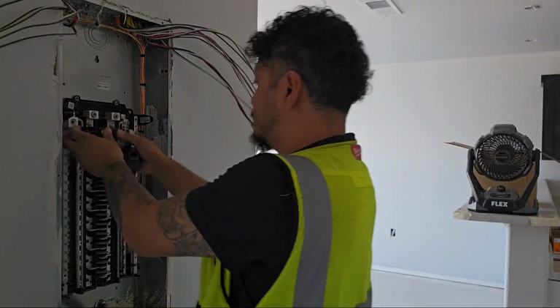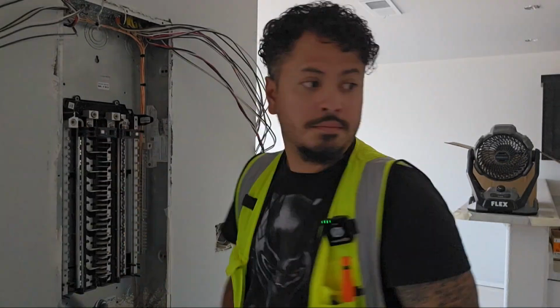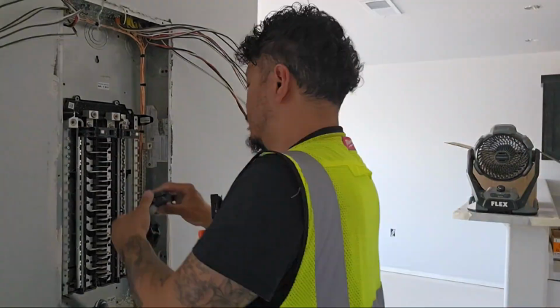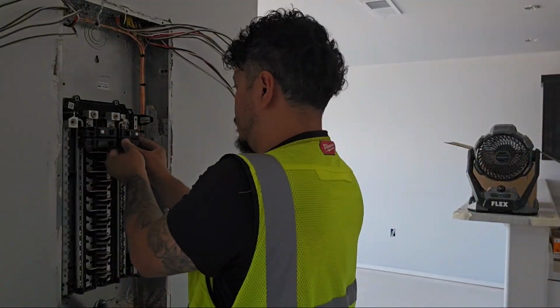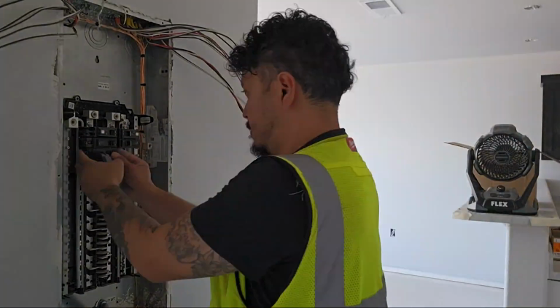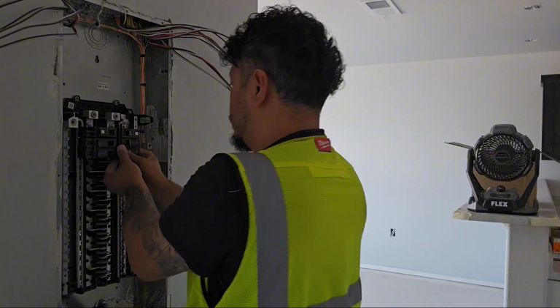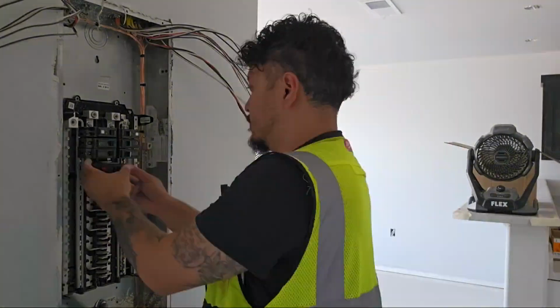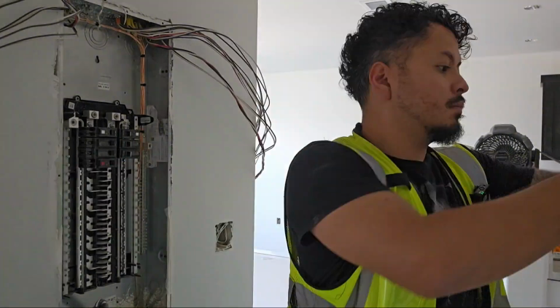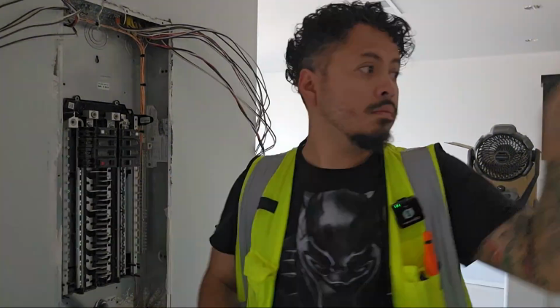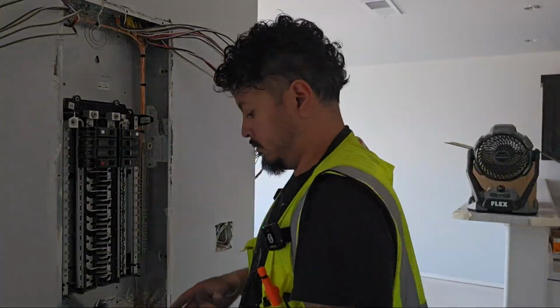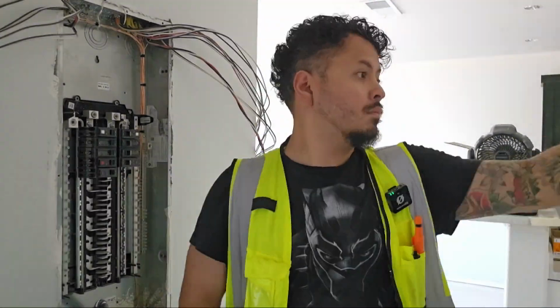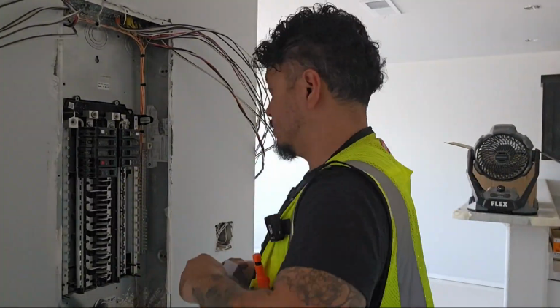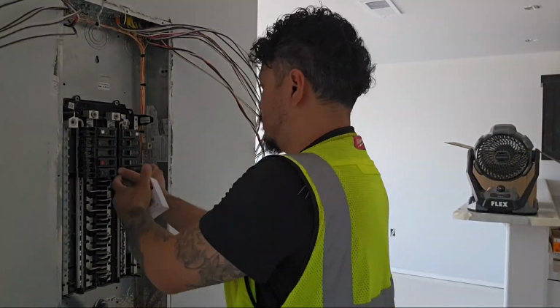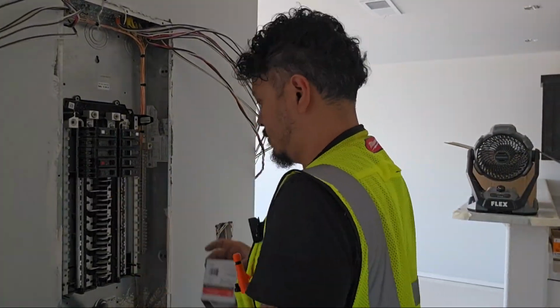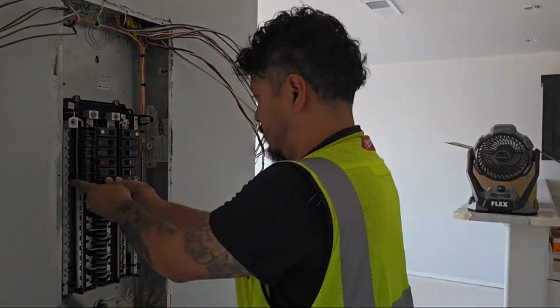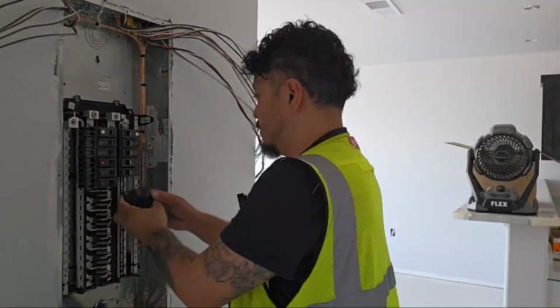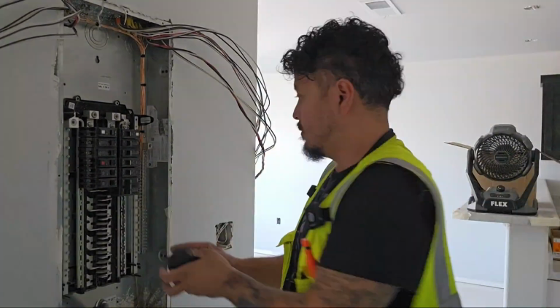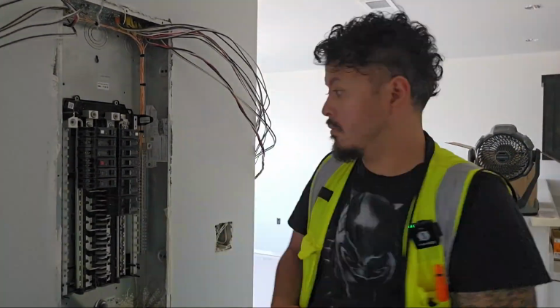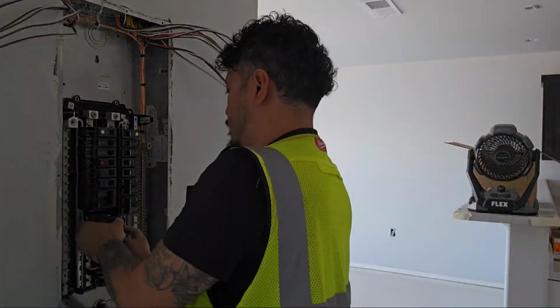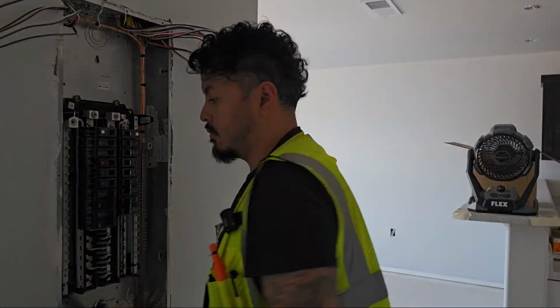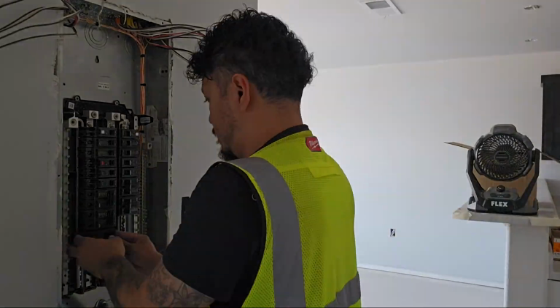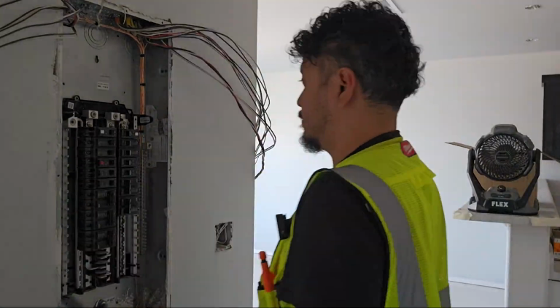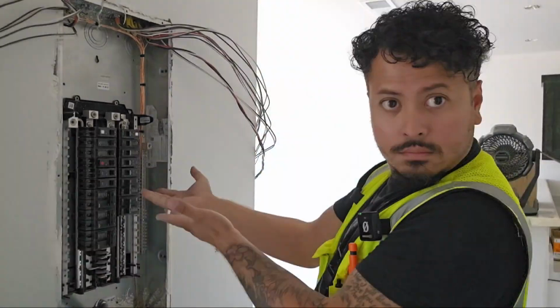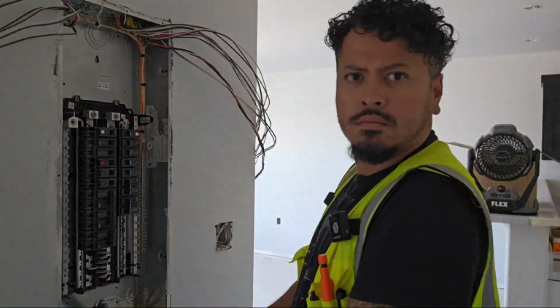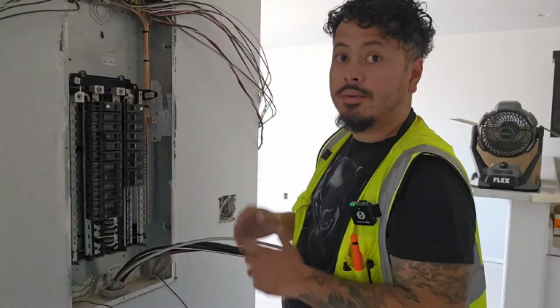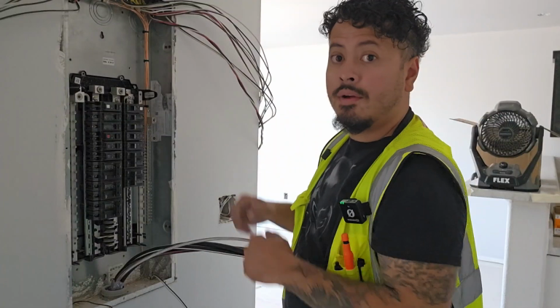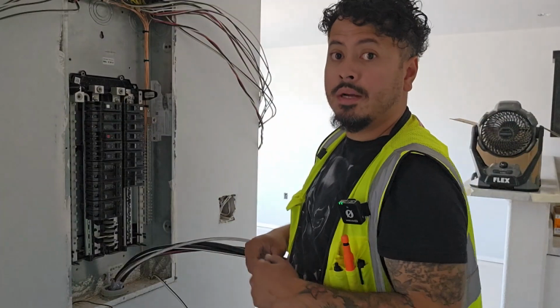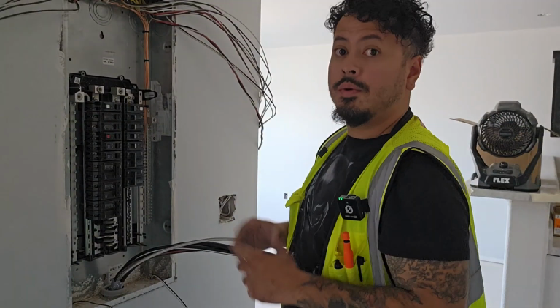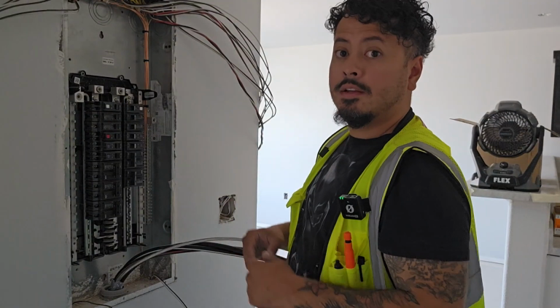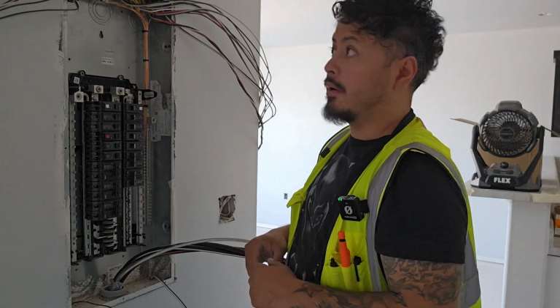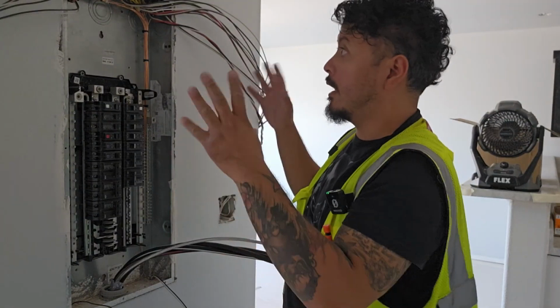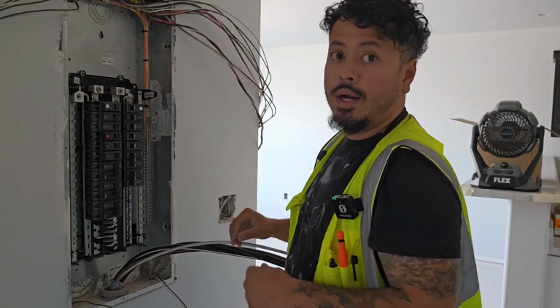There are so many types of breakers you can use, guys — single pole, two pole, tandem, GFI, arc fault, all kinds. I'm going to make a video on that coming soon, so make sure you watch out for that. Now that we have all the breakers installed, we can get to the fun part and start landing all the wires.